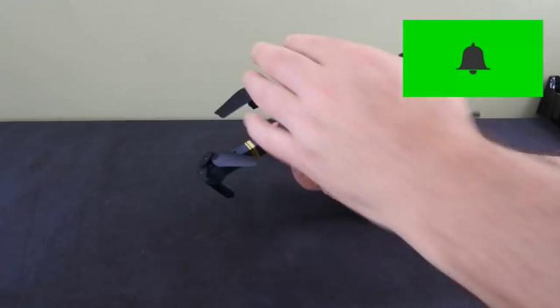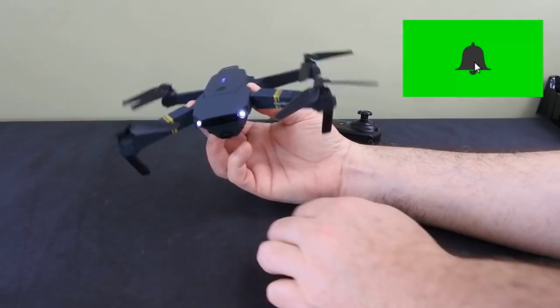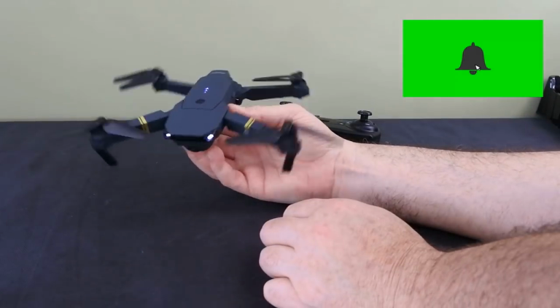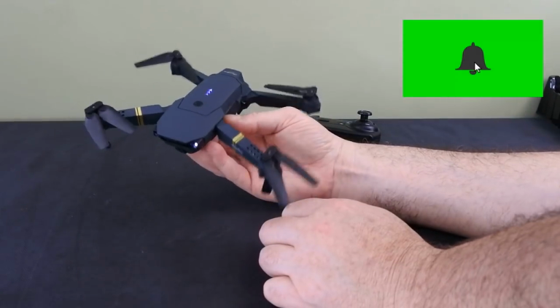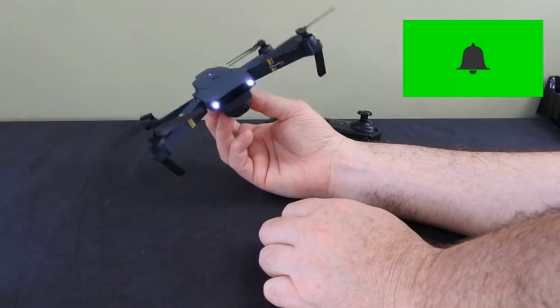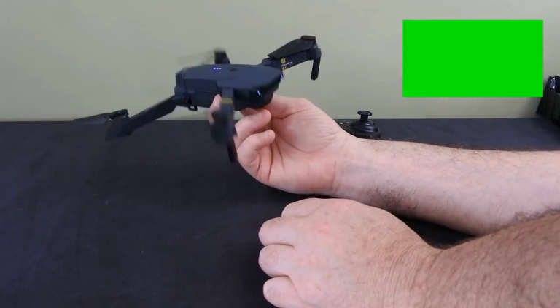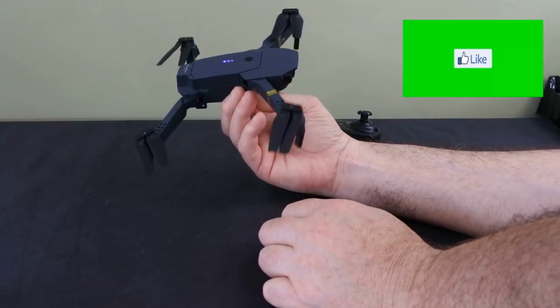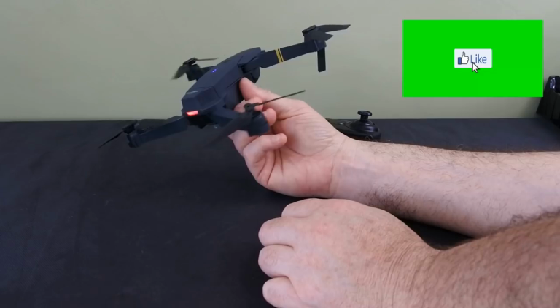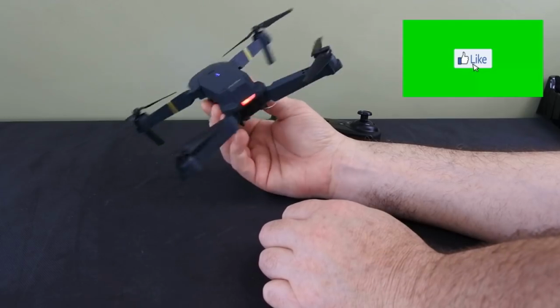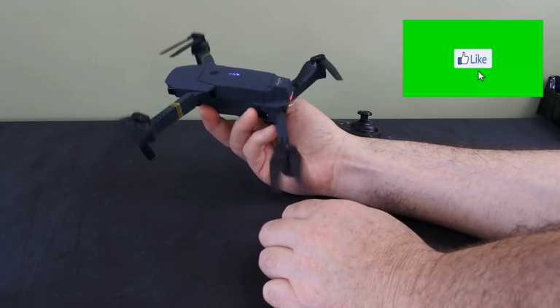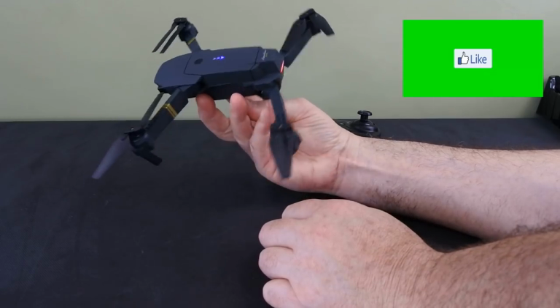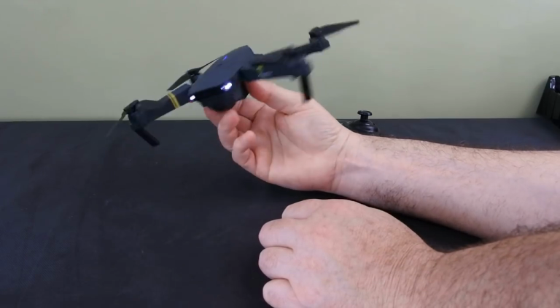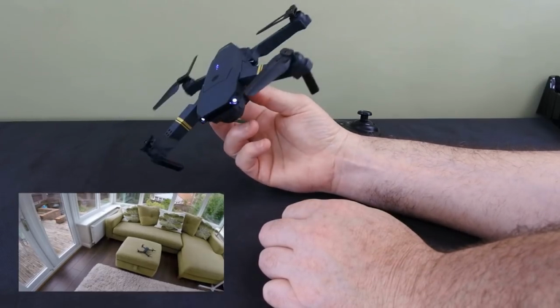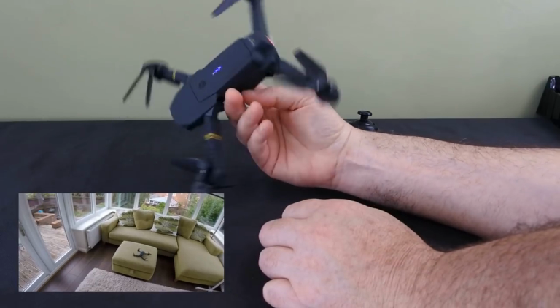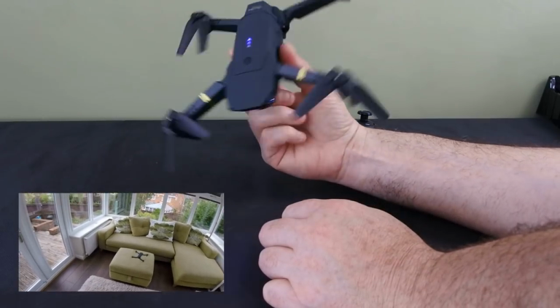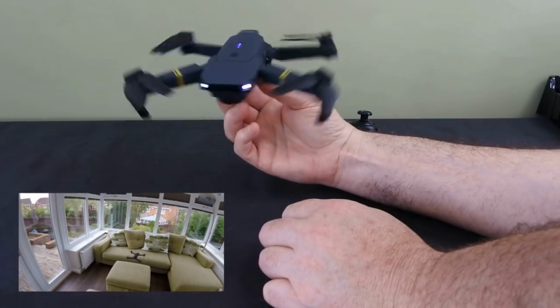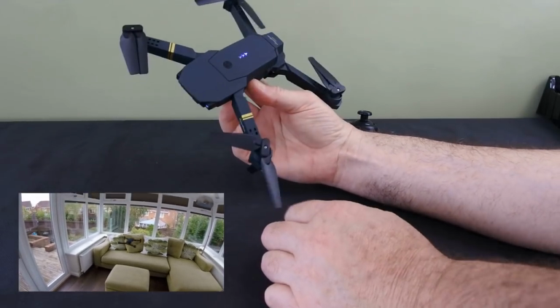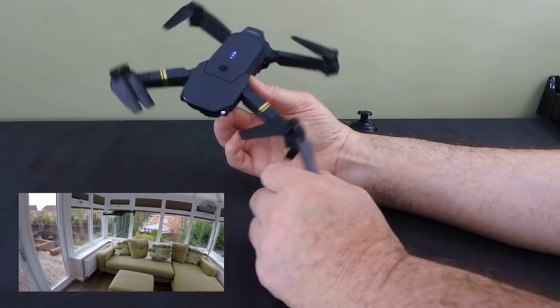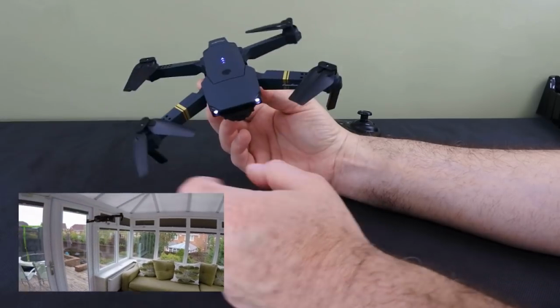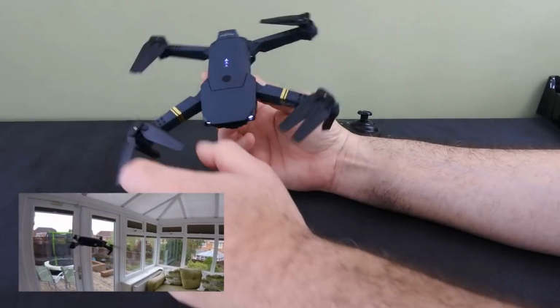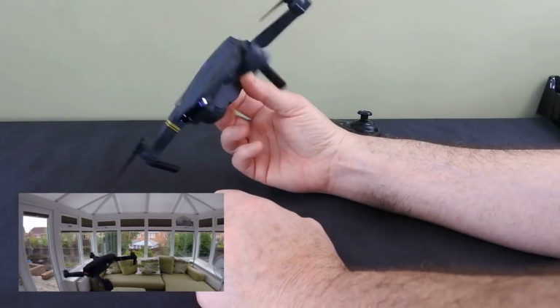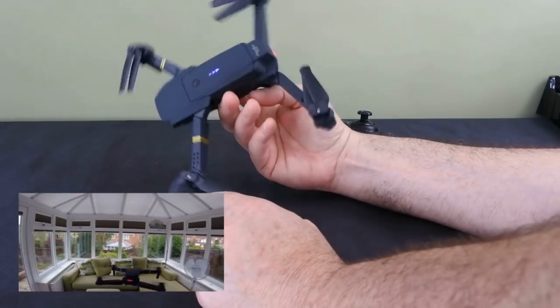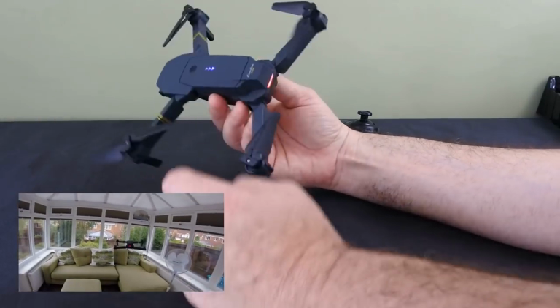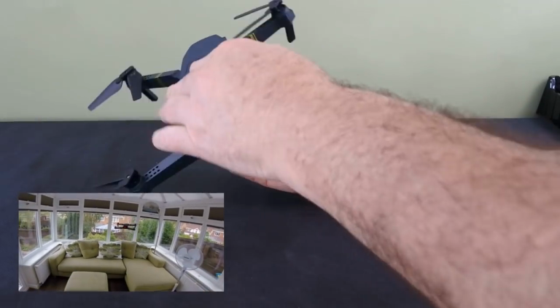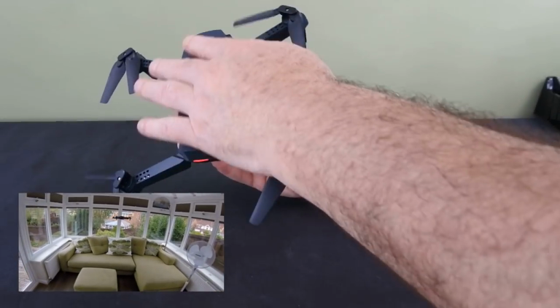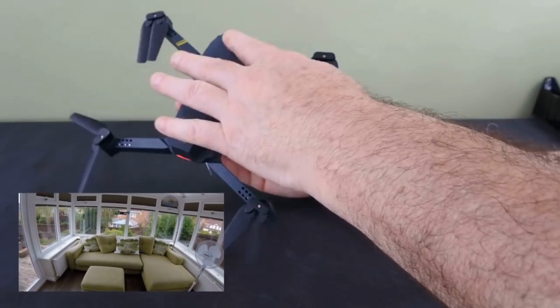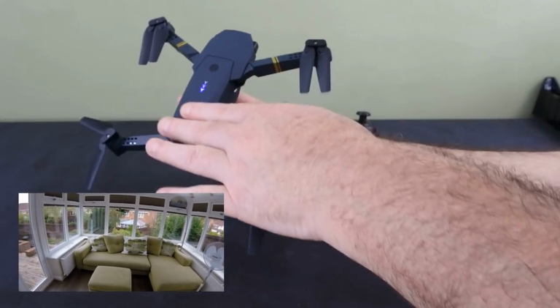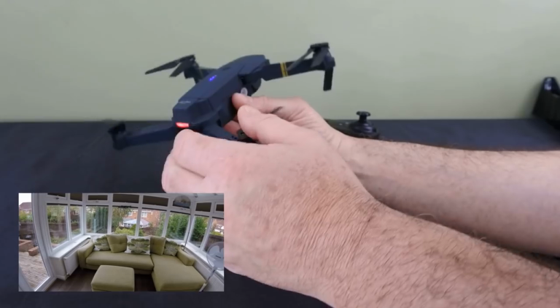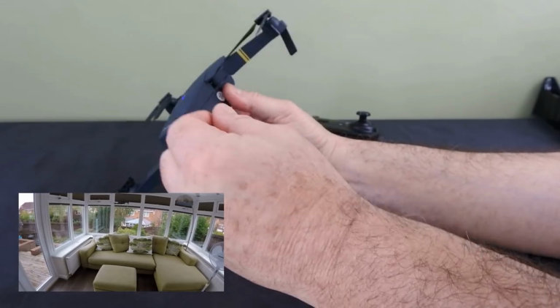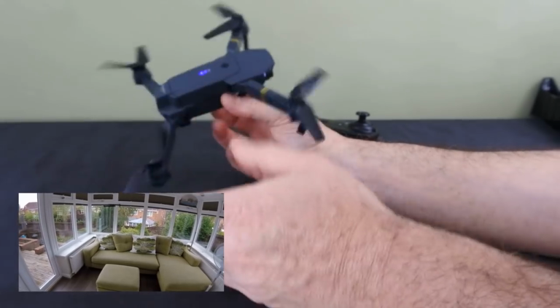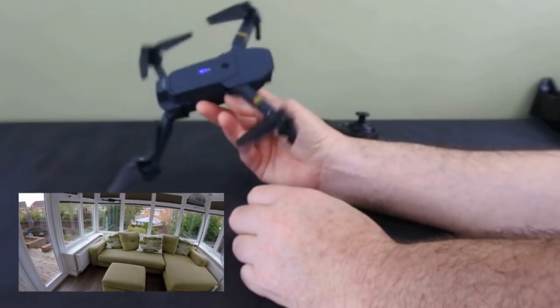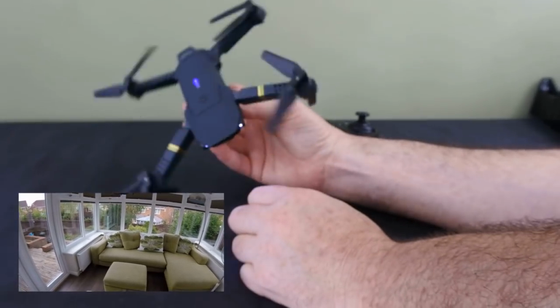Today we've got the Eosheen E58 folding drone, or Mini Mavic. It really does look like a Mini Mavic — it's very cute. It's actually finished off really nicely. It's got this kind of rubberized coating on it and it's very light.